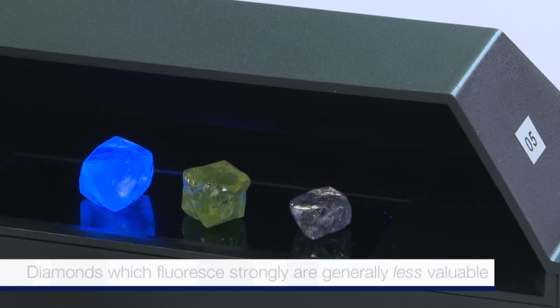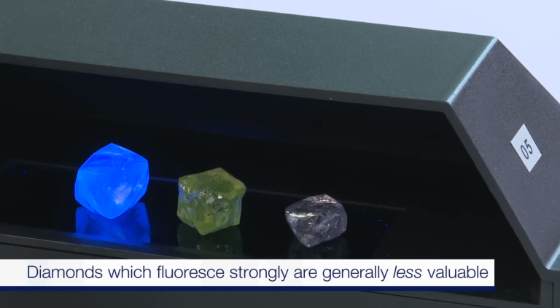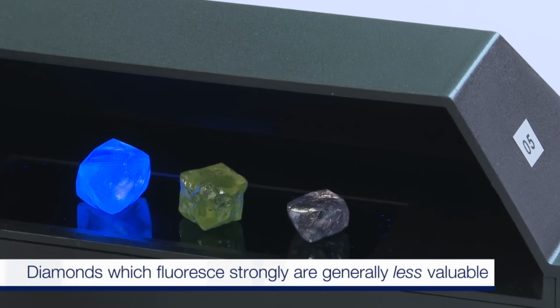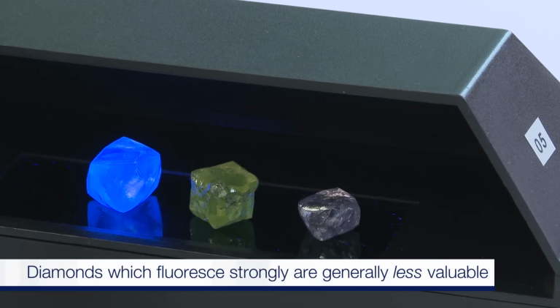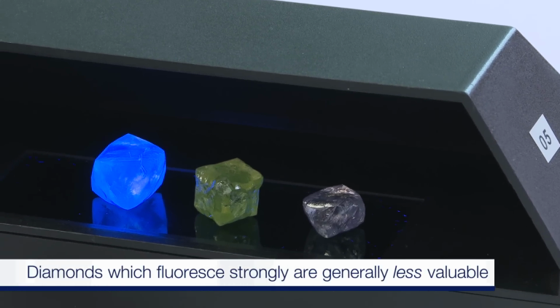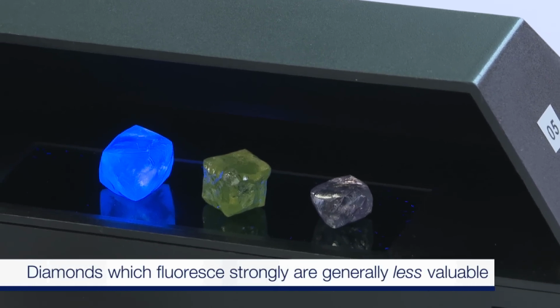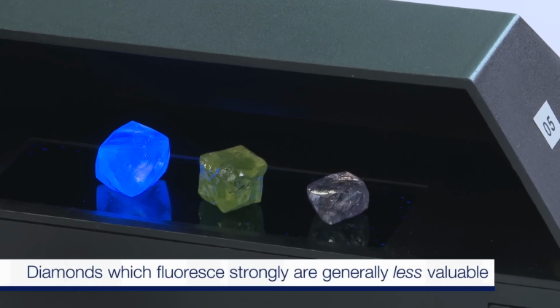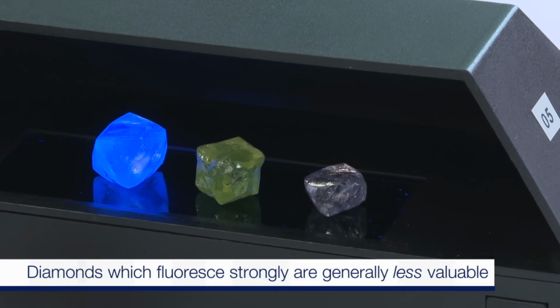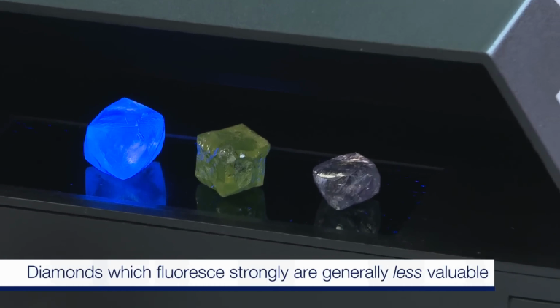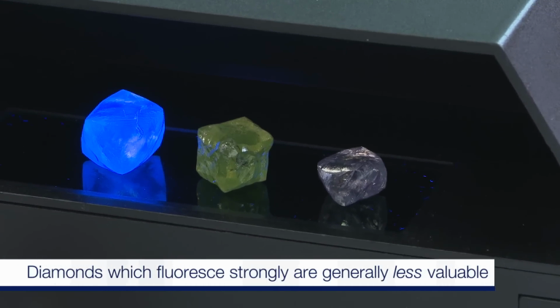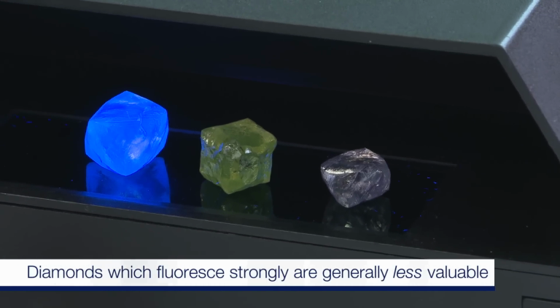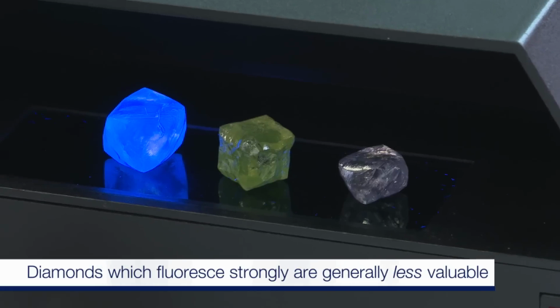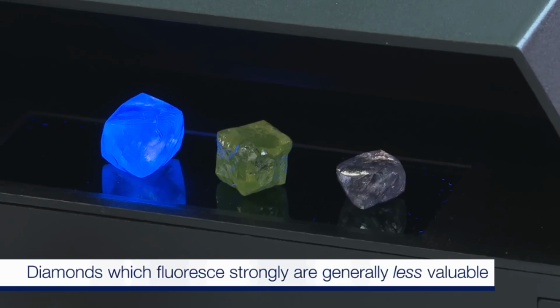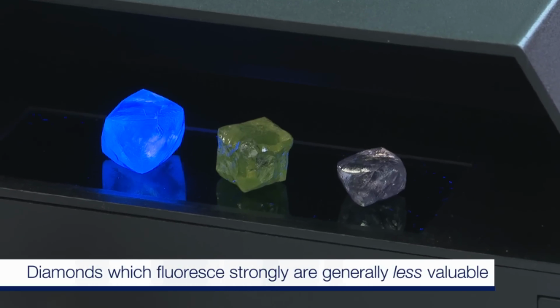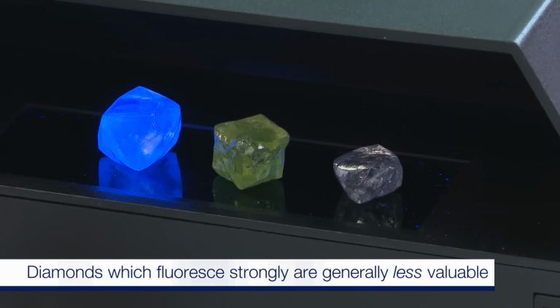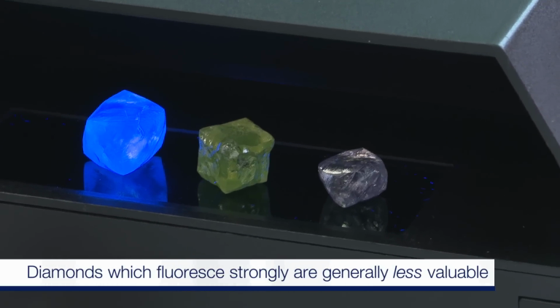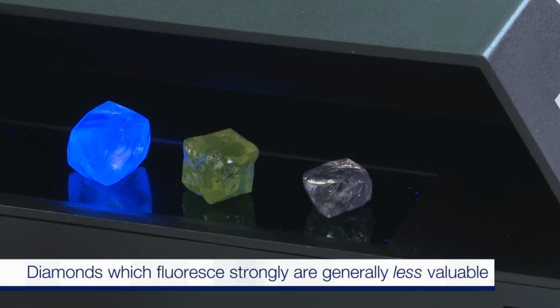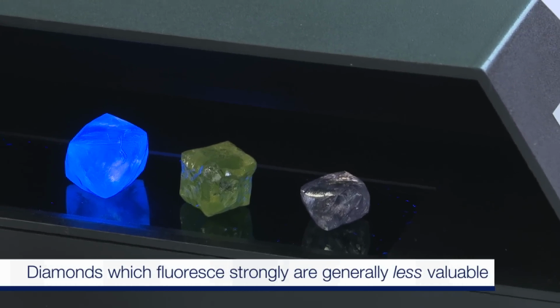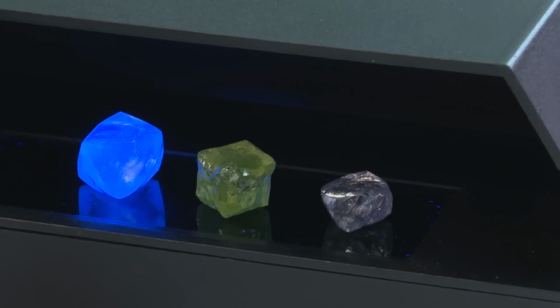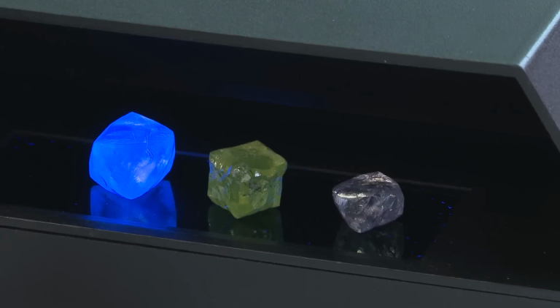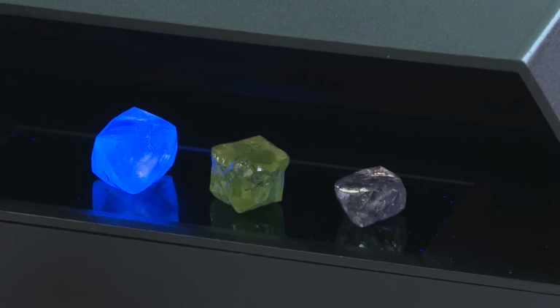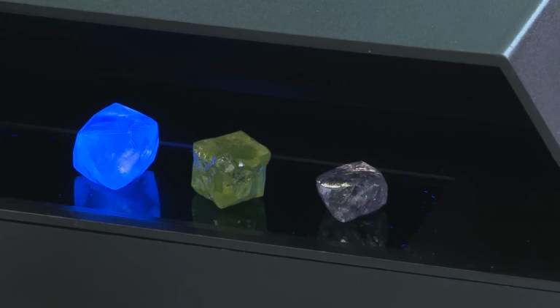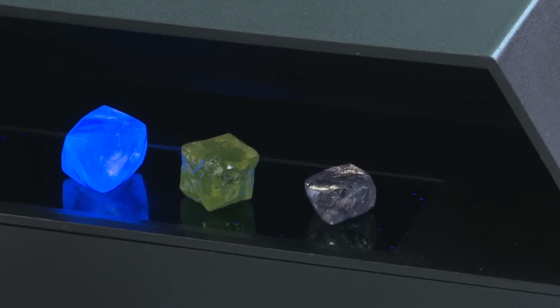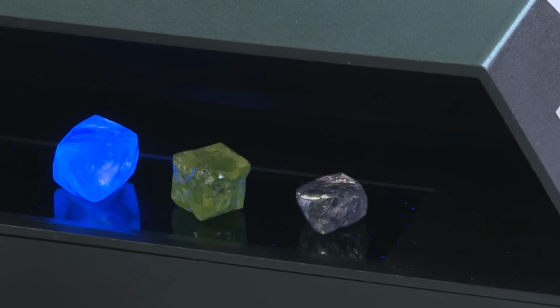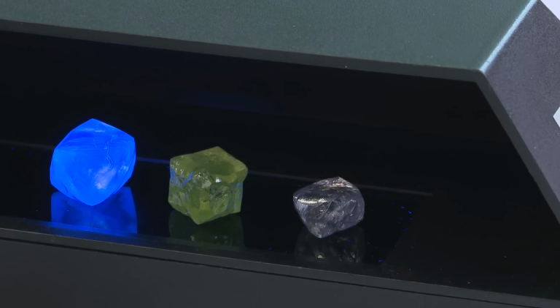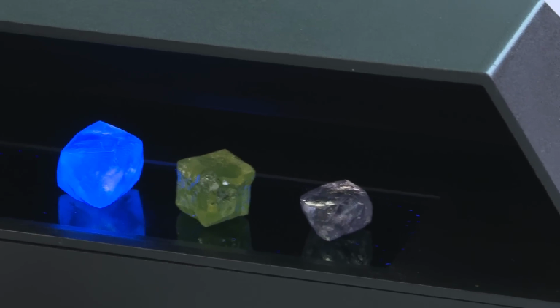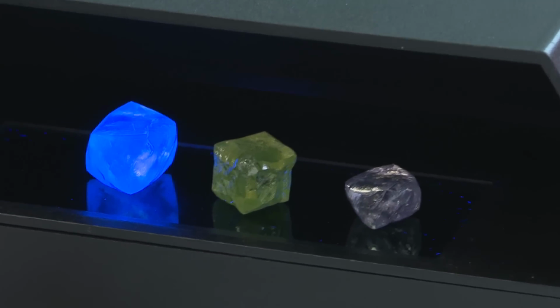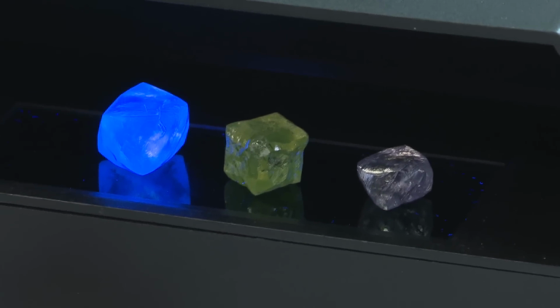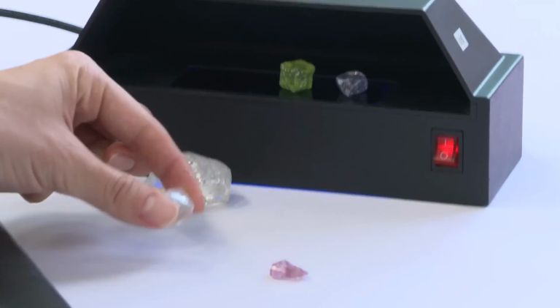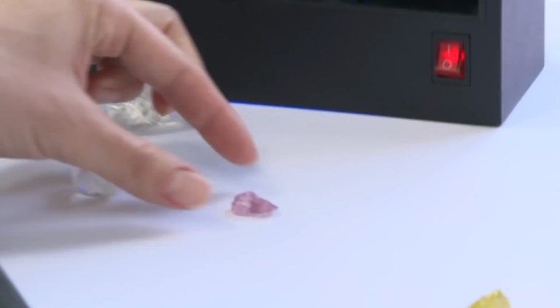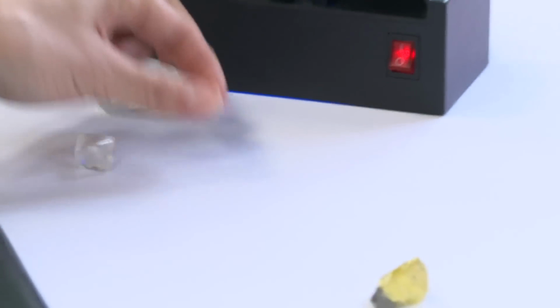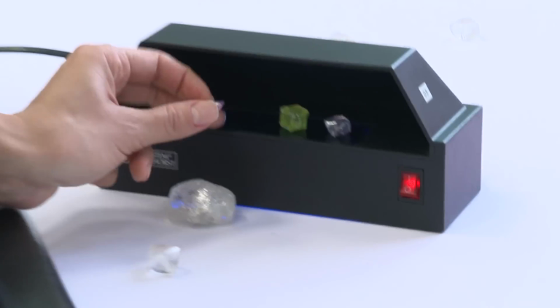So it probably doesn't have any nitrogen centers in it, or at least none that will absorb. But again, this is a nice way of categorizing the different diamonds so that you learn more about their structure and learn more about their chemistry. Let's try the pink diamond as well.